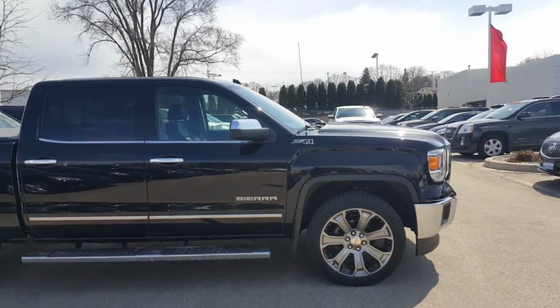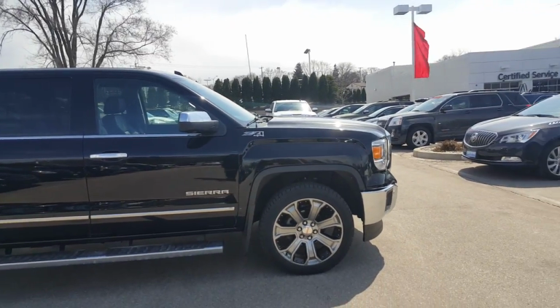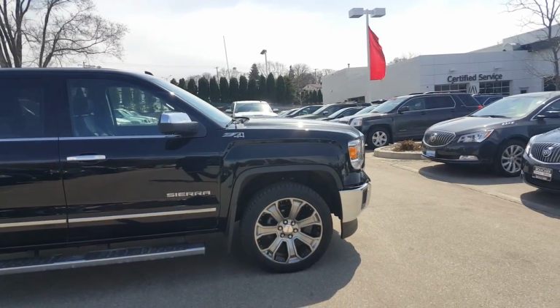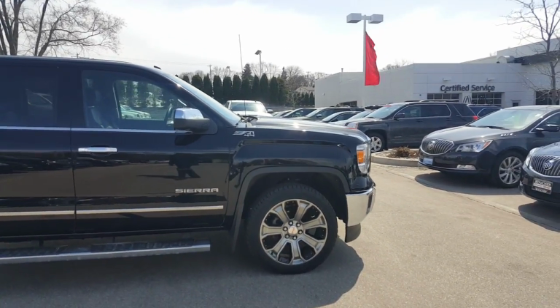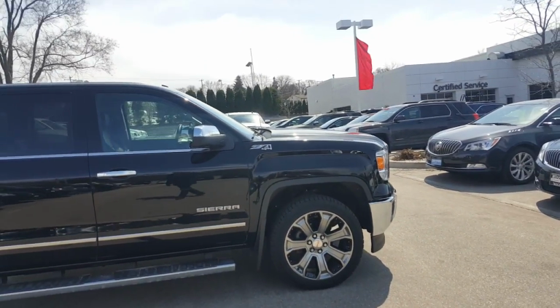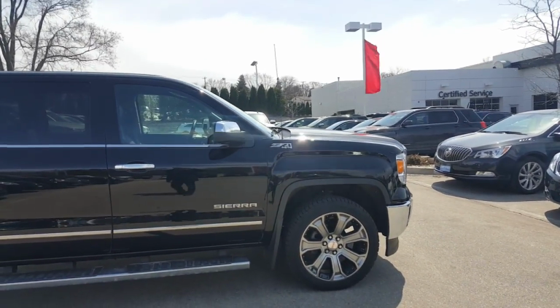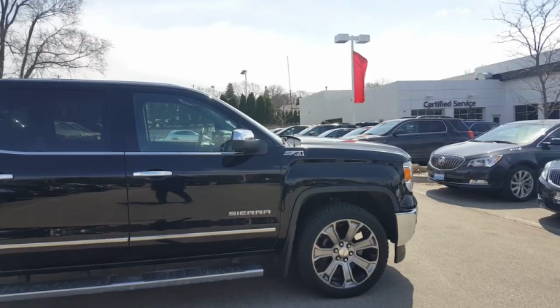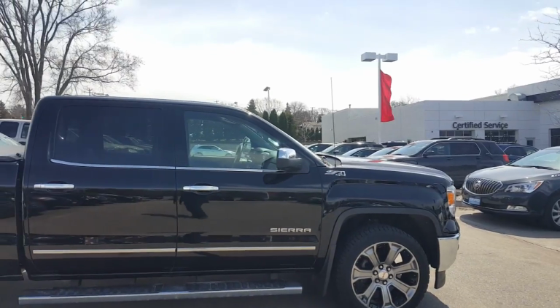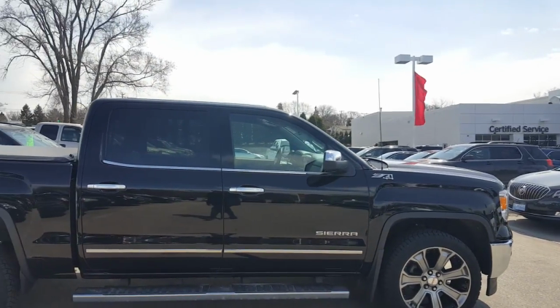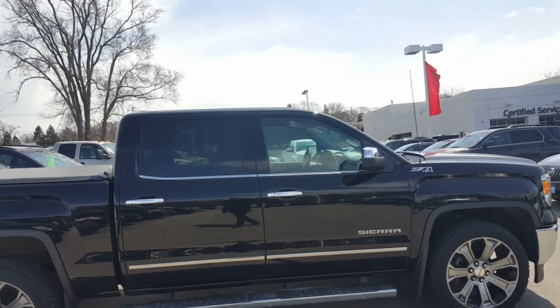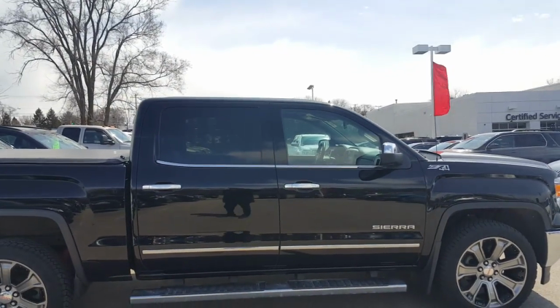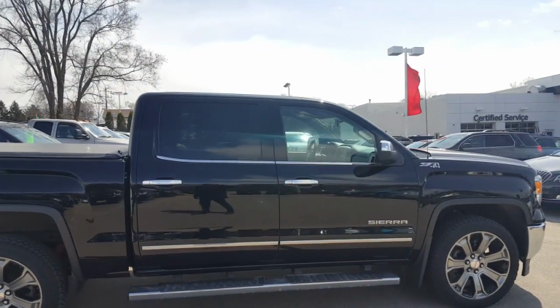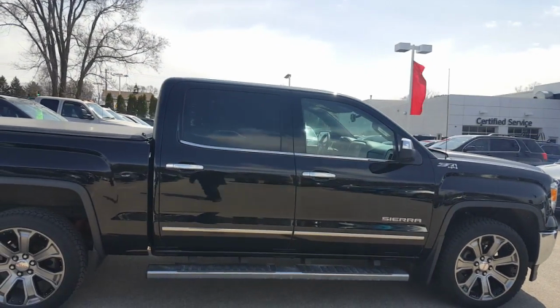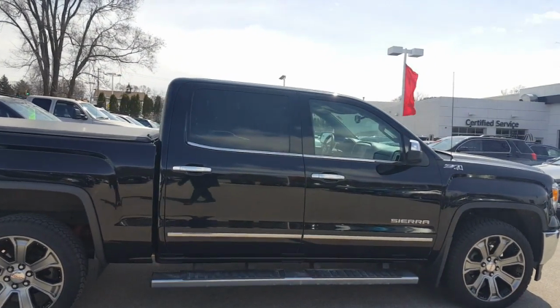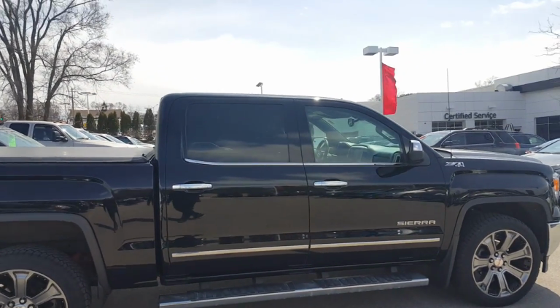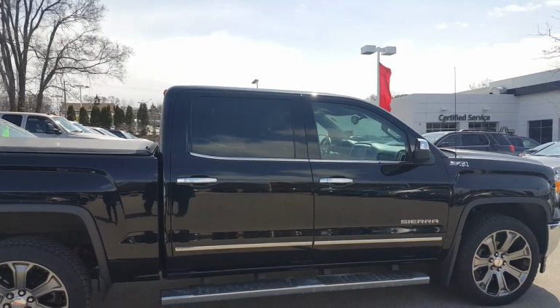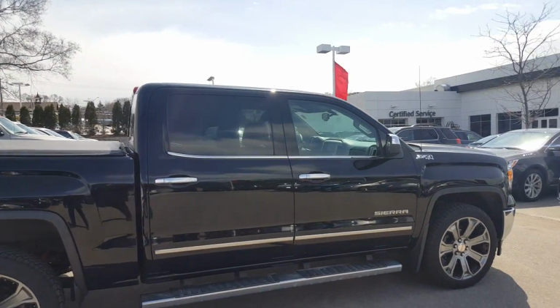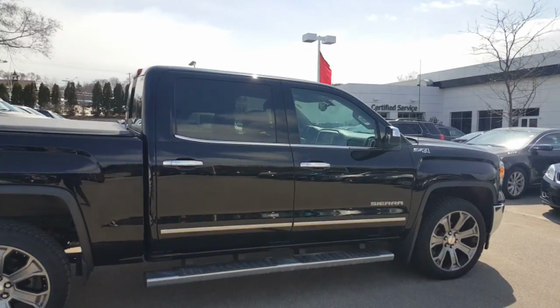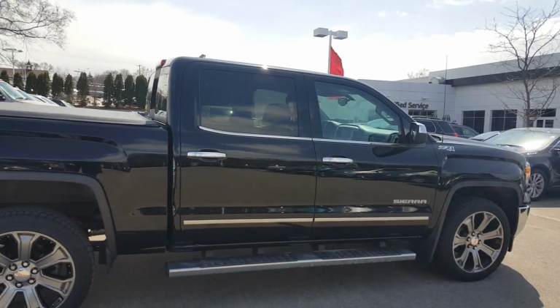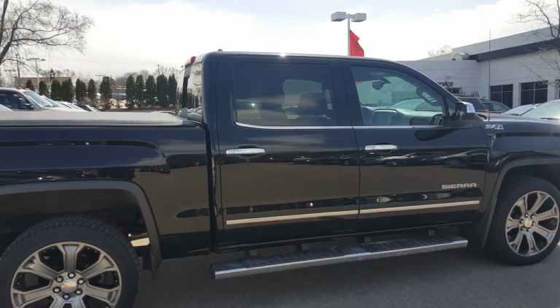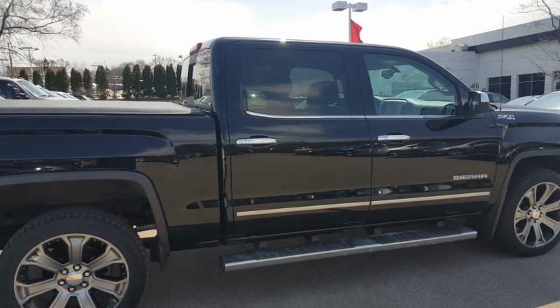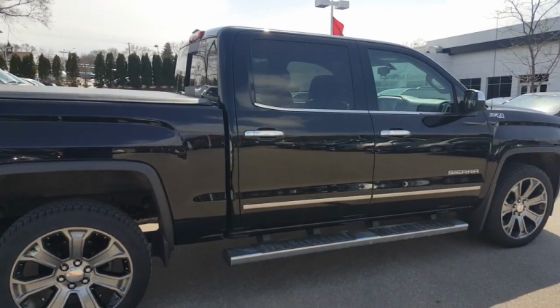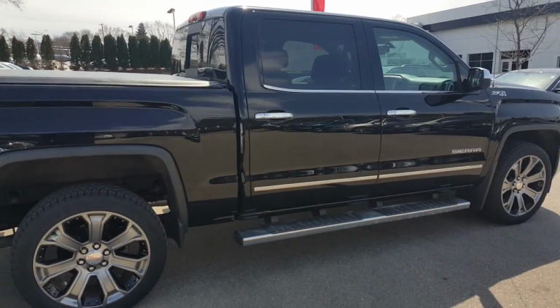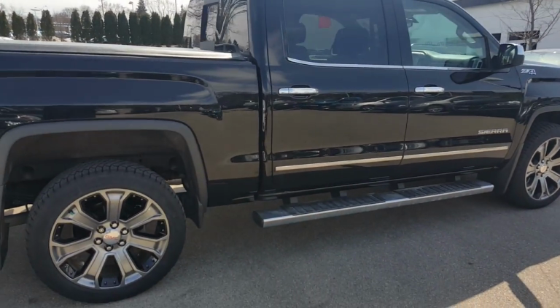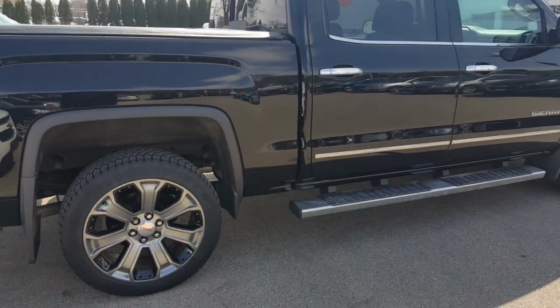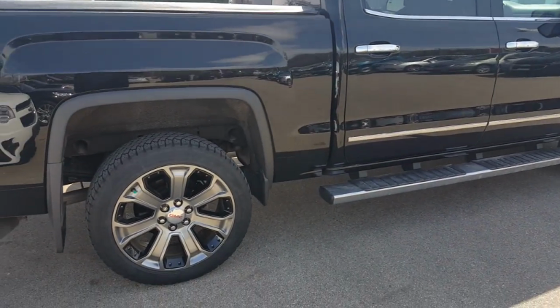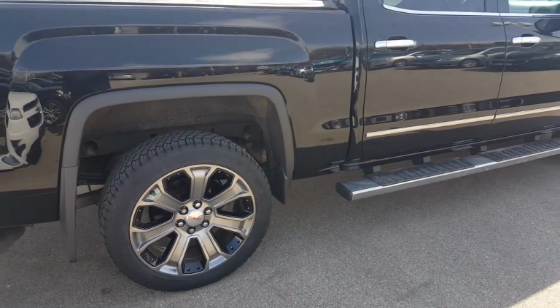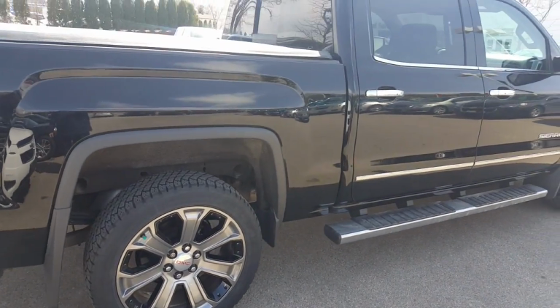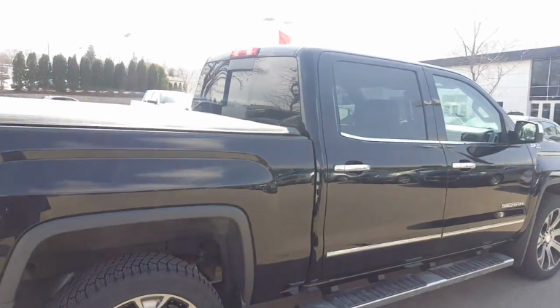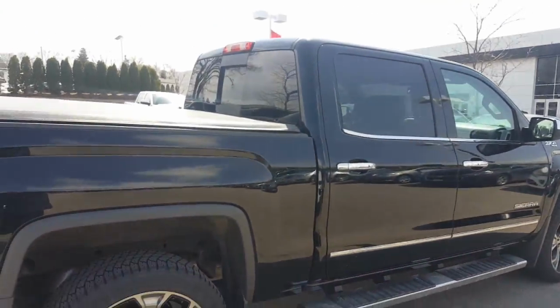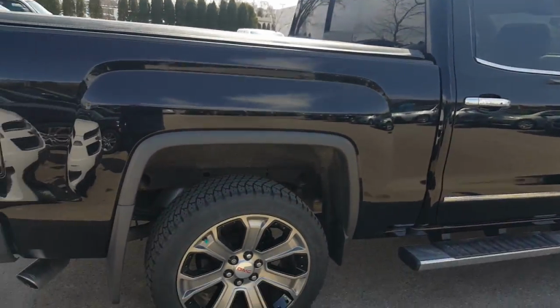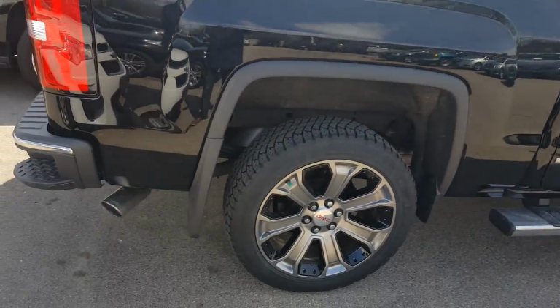A local trade currently going through our 170-point safety inspection. This is a 5.3 V8 Ecotec engine. Very nice vehicle. It will also come with a Carfax, which I will provide free of charge to you.